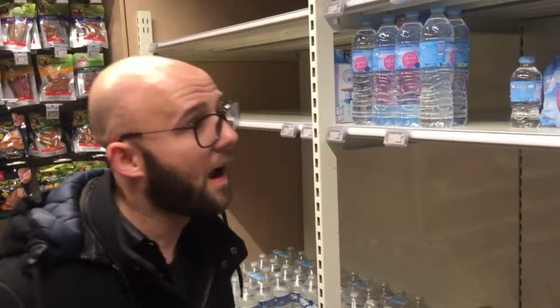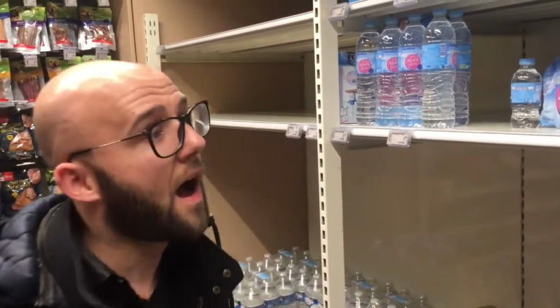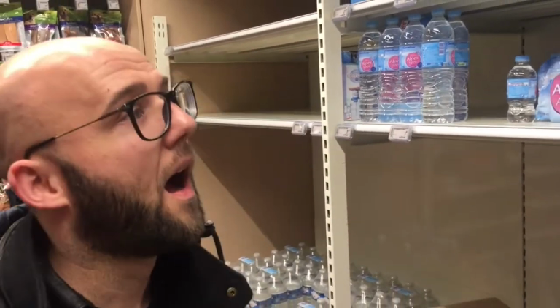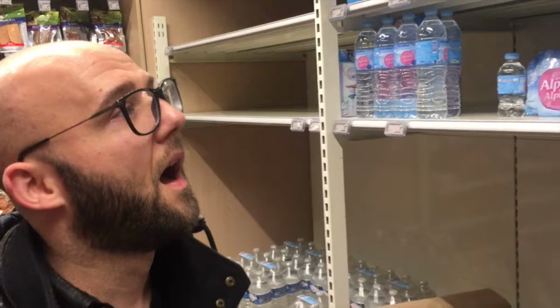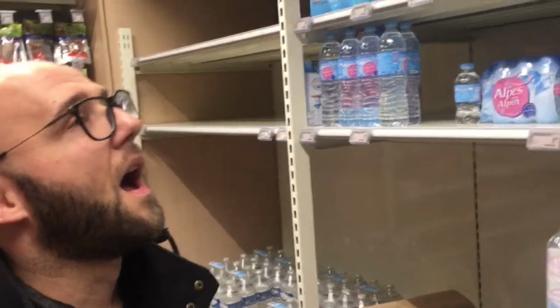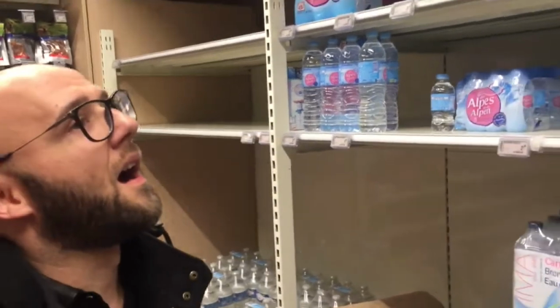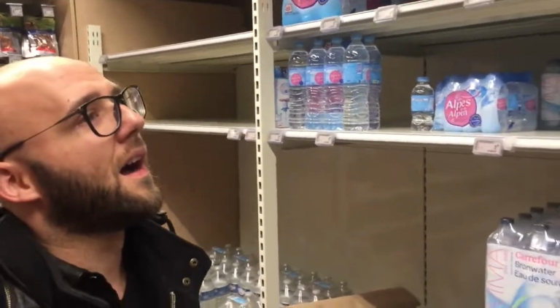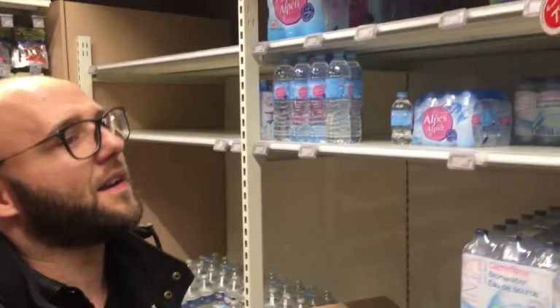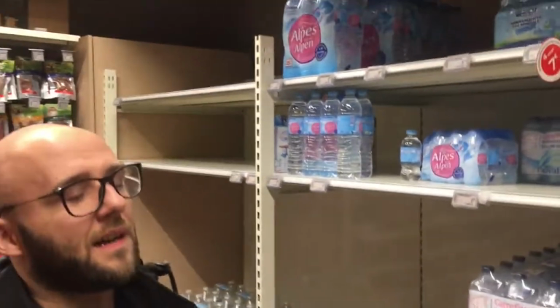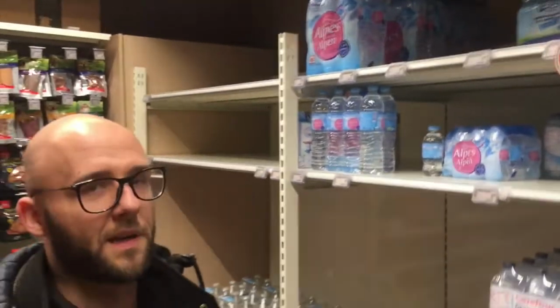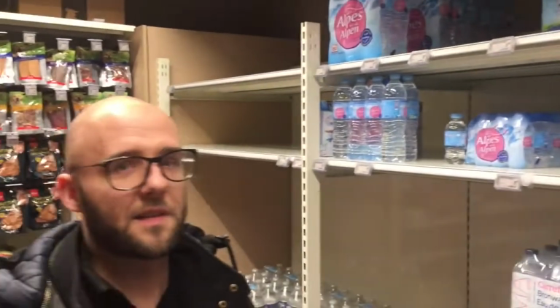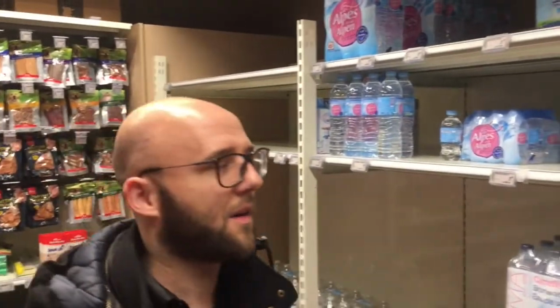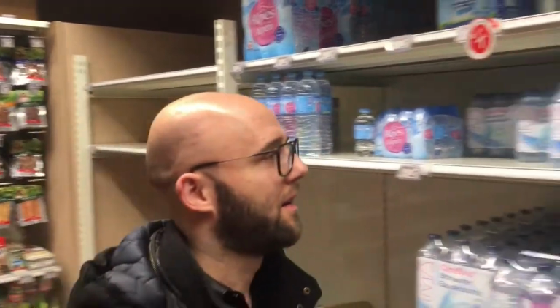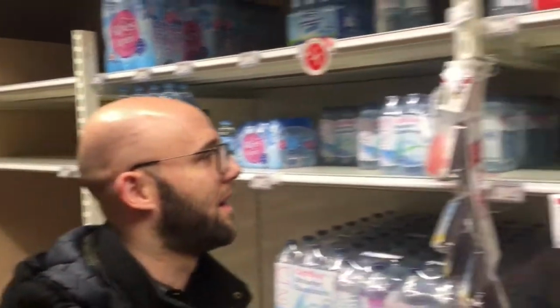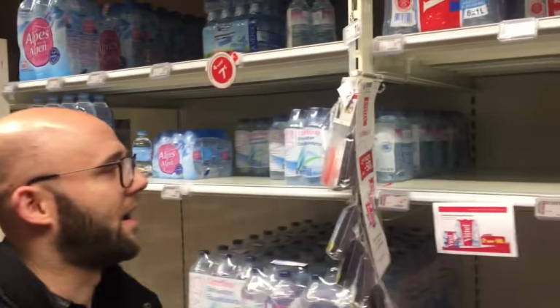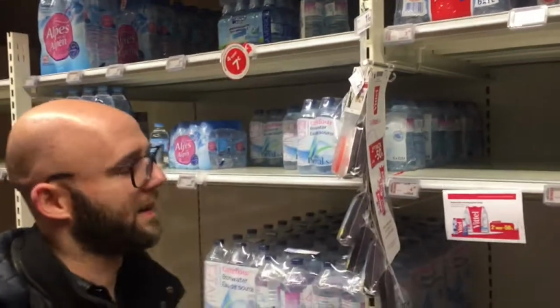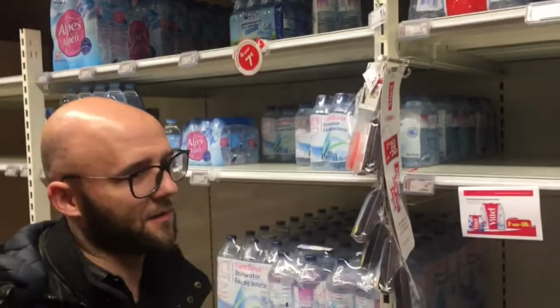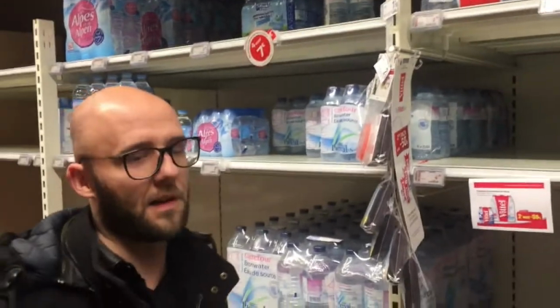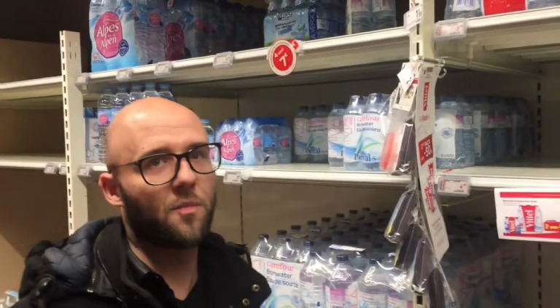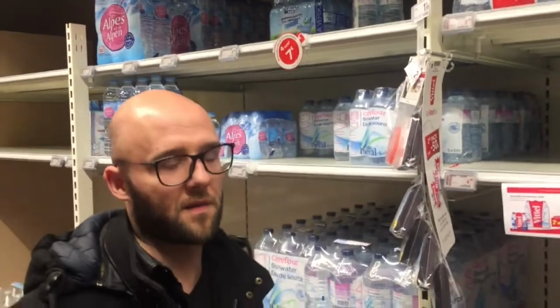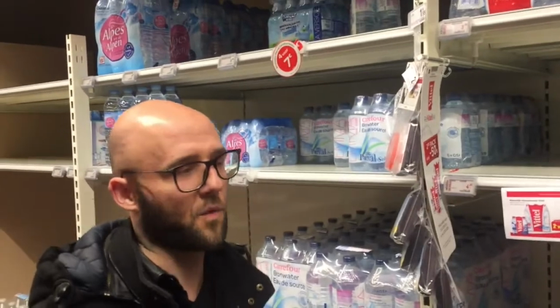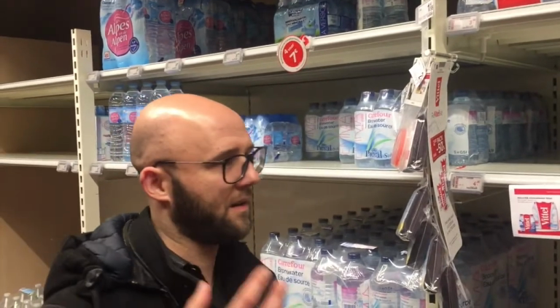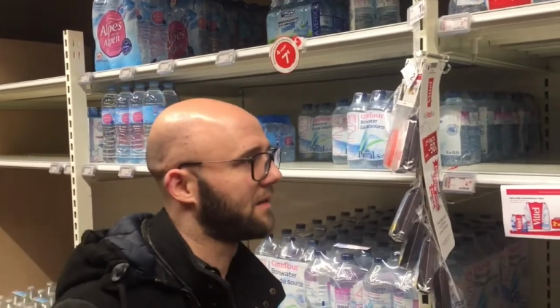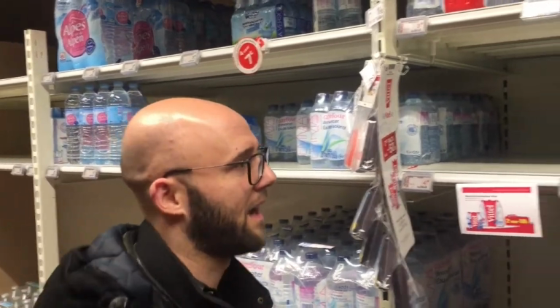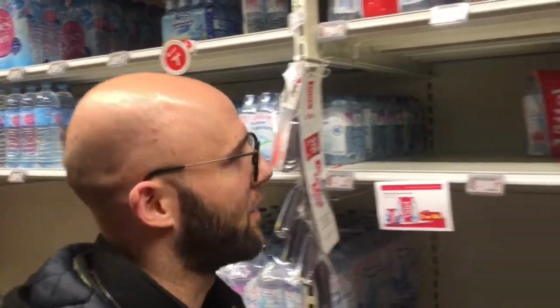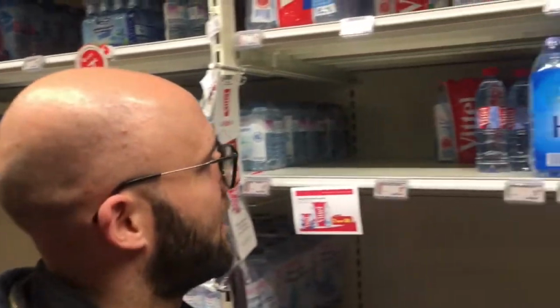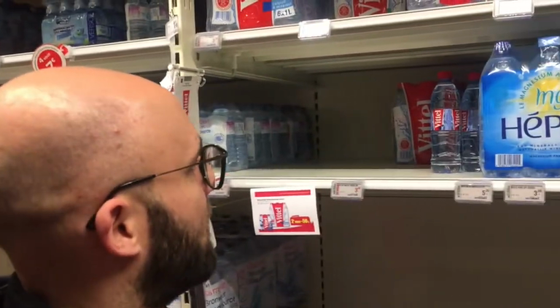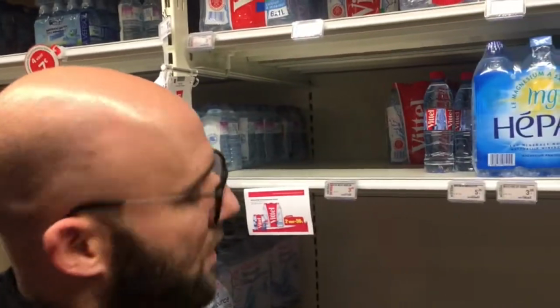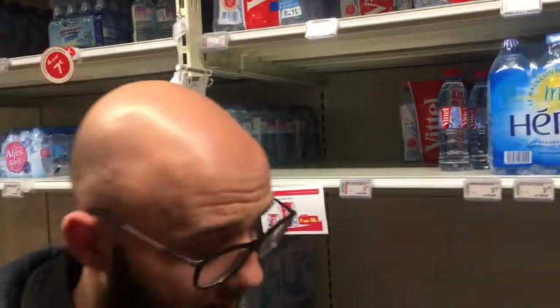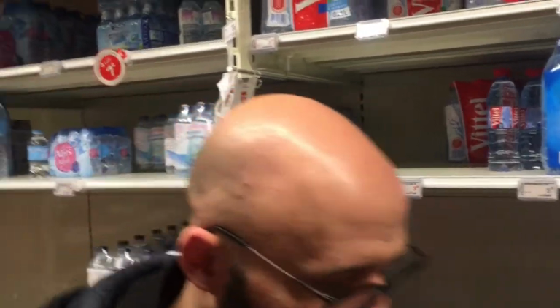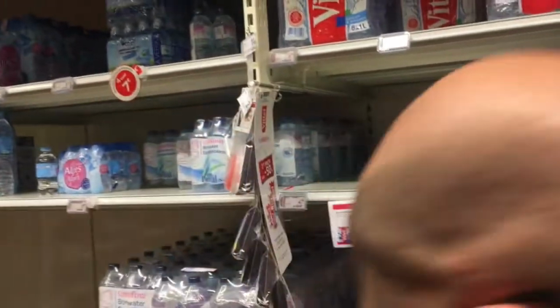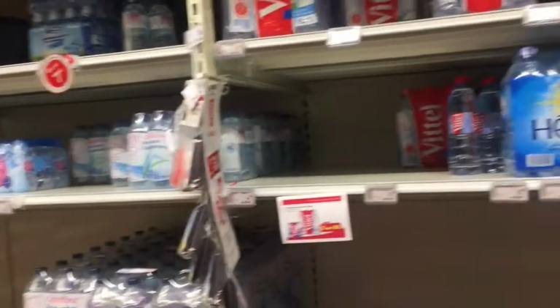So what's dry residue? You know, like the minerals in the water — you want to keep that very low, because the more minerals you have in your water, the less taste.